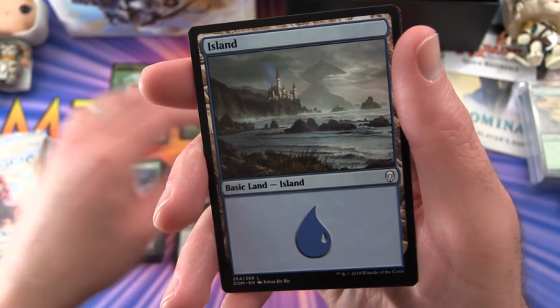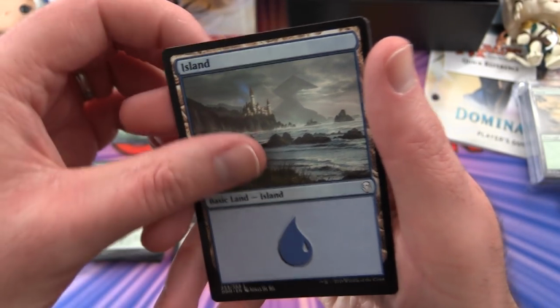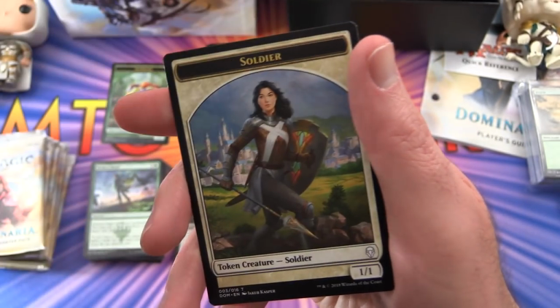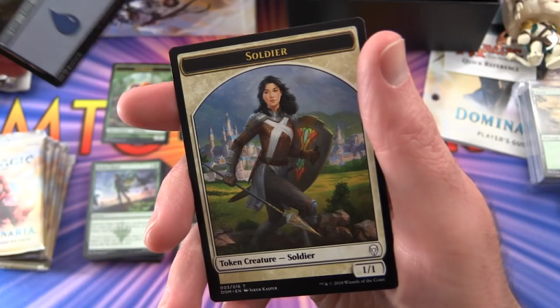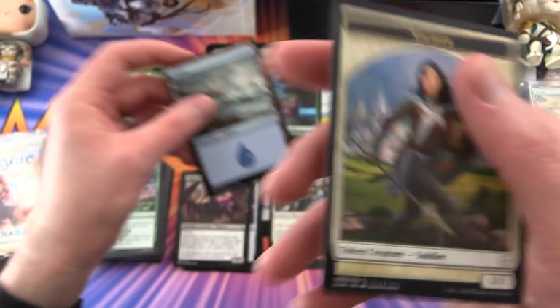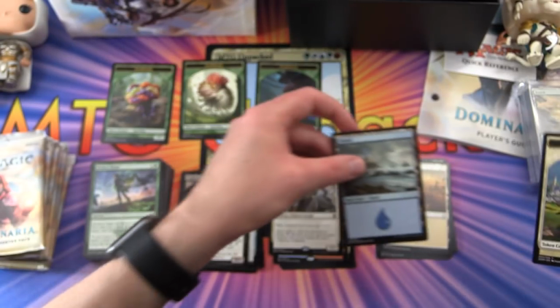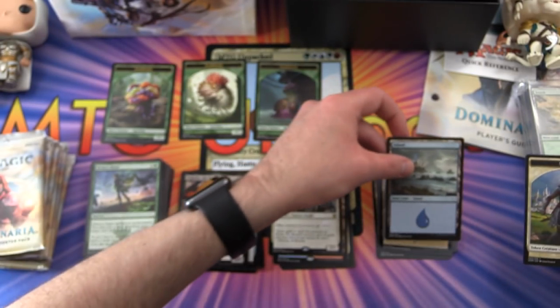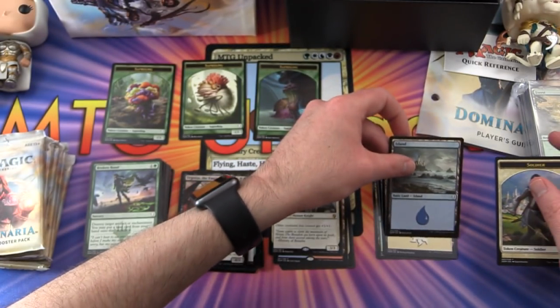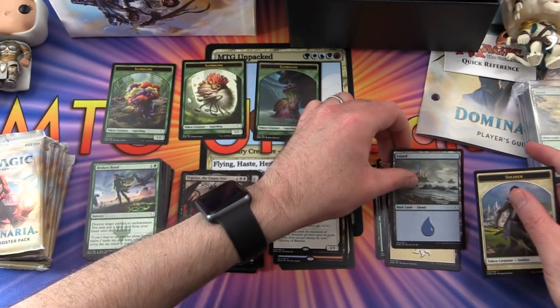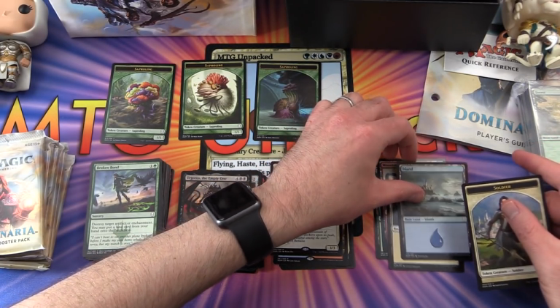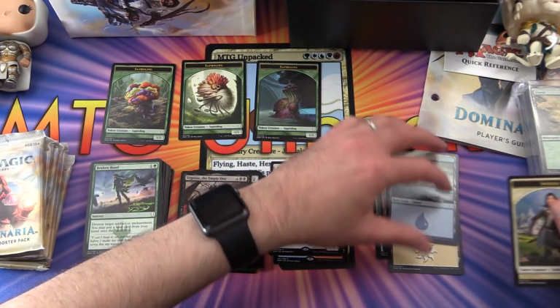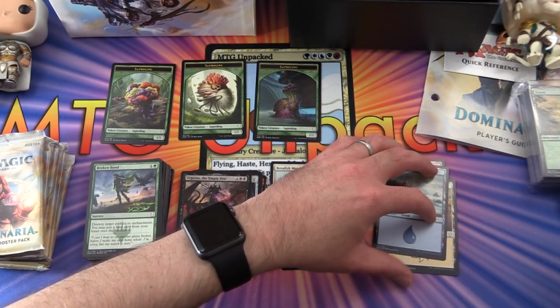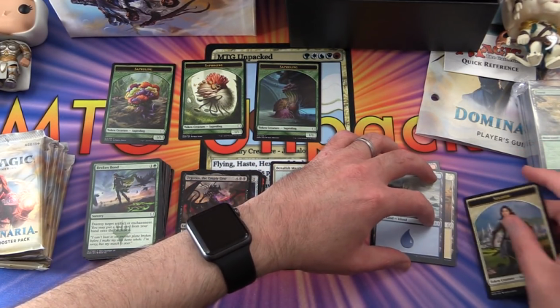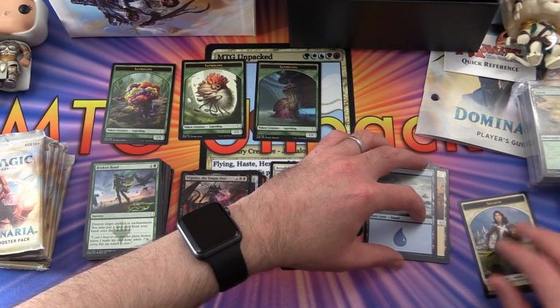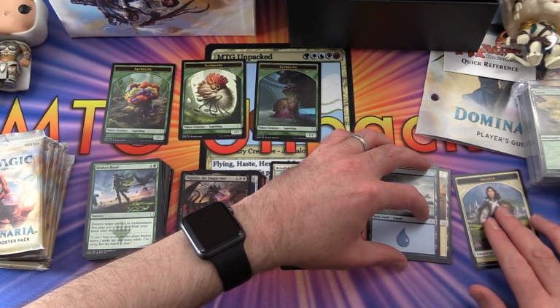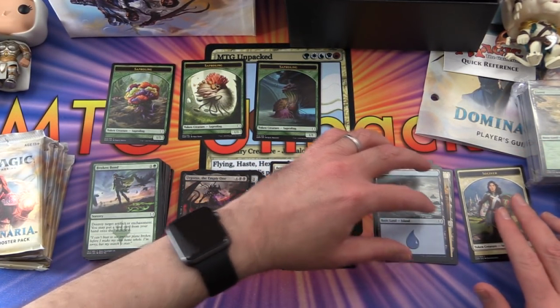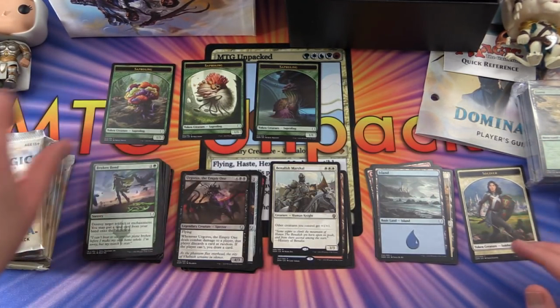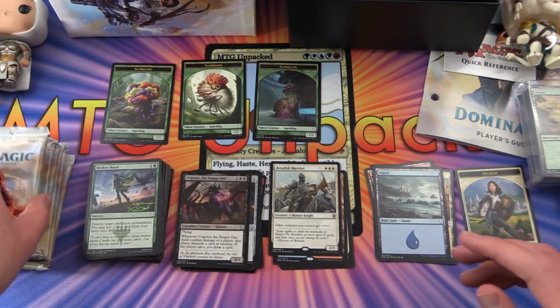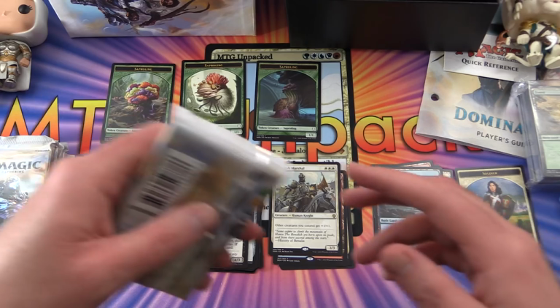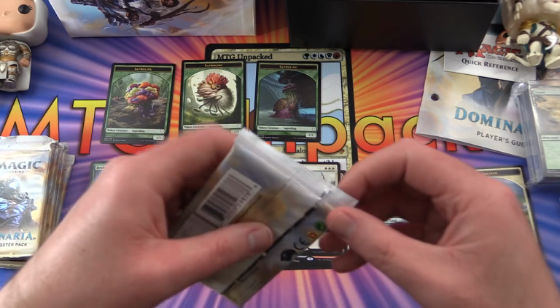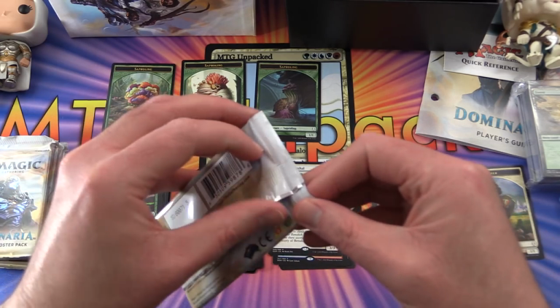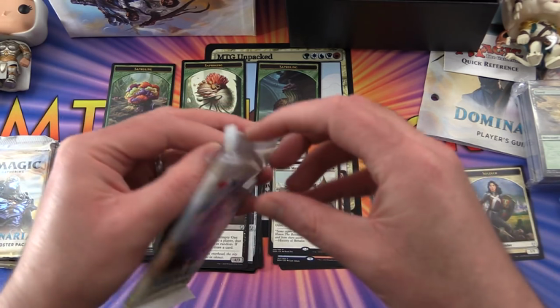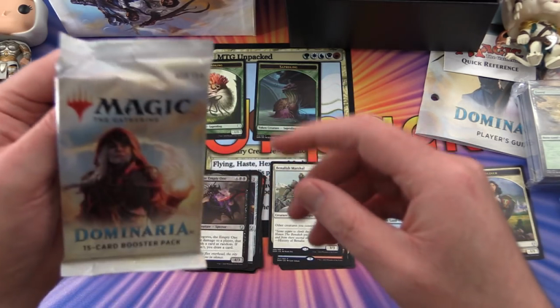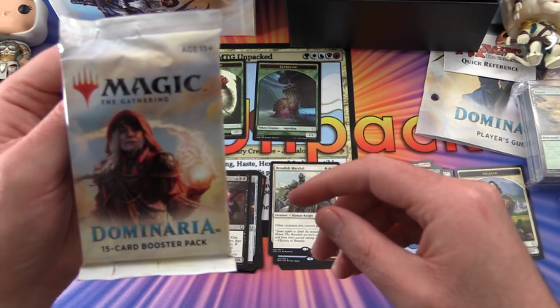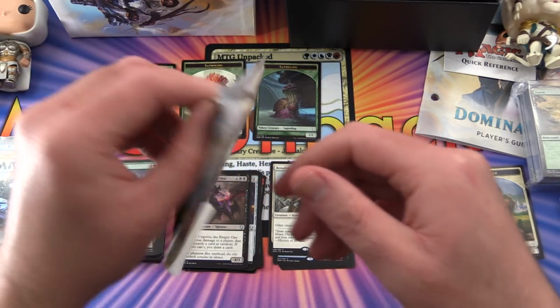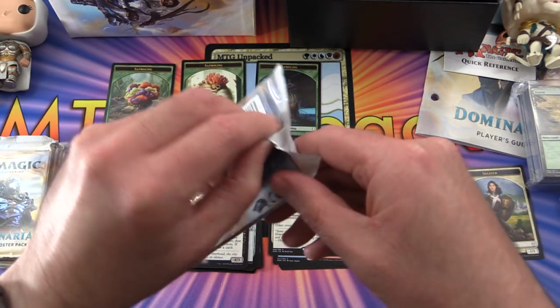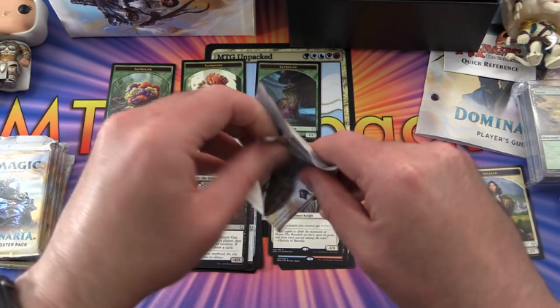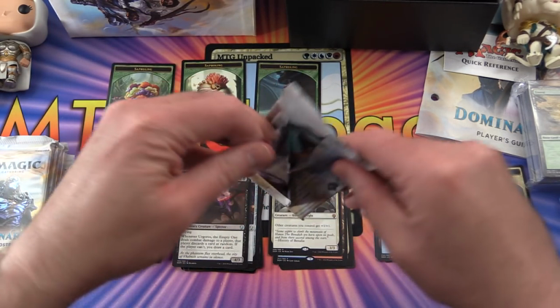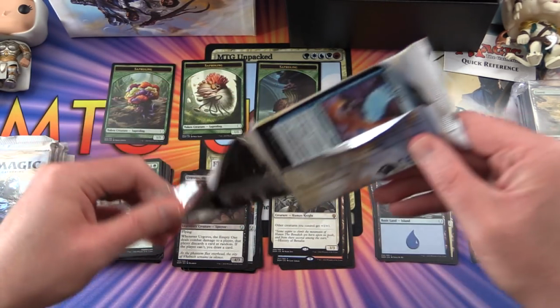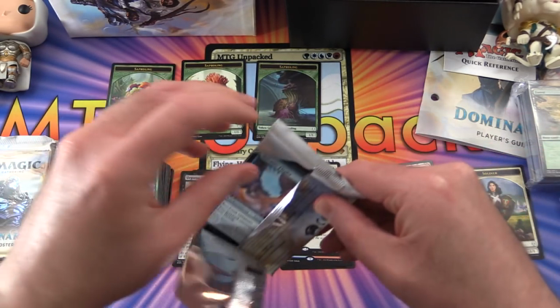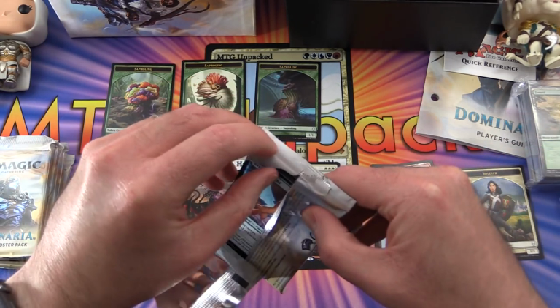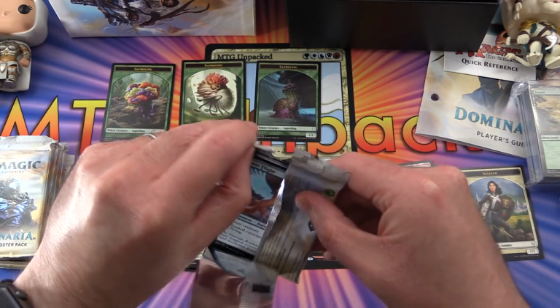Banalish Marshal: three-three for three mana, plains creature human knight - other creatures you control get plus one plus one. Seems decent. And Urgoros the Empty One is our legendary, with an island and a soldier token. Let's move on - maybe we'll get a Jaya in here, that'd be nice. I'm still waiting to pull a Teferi.